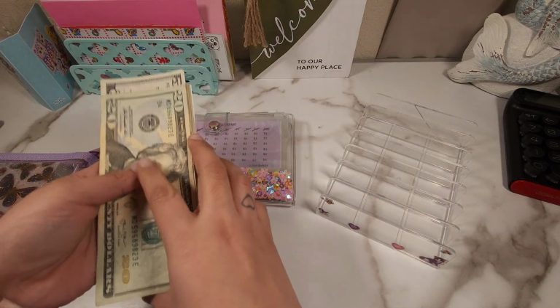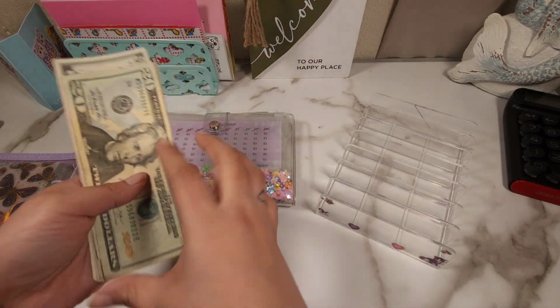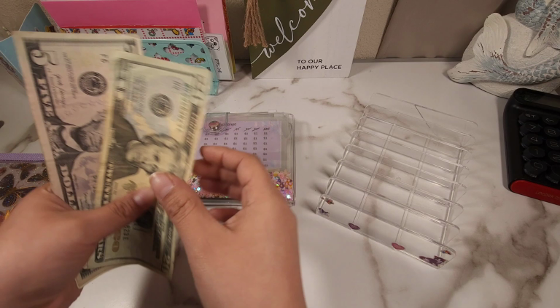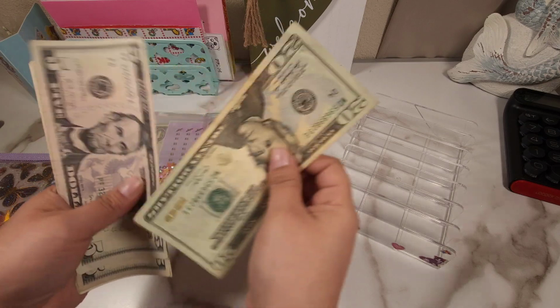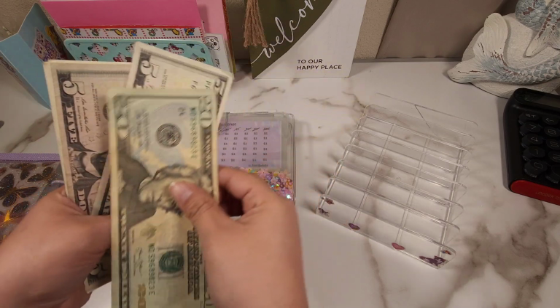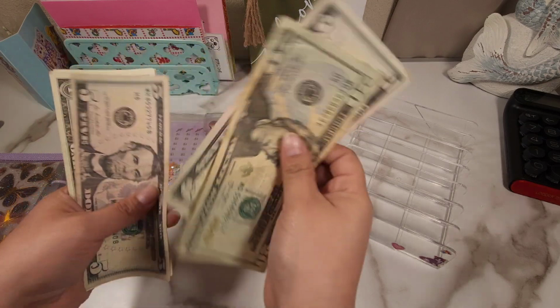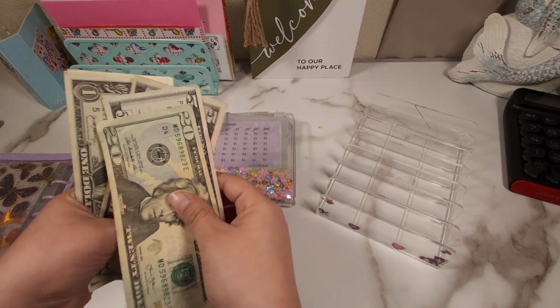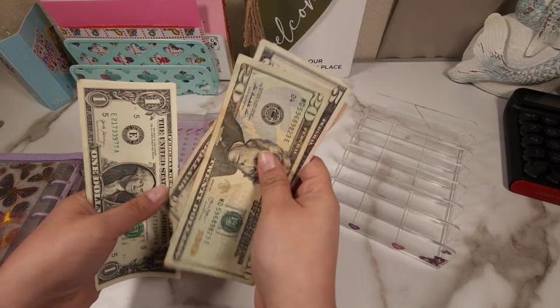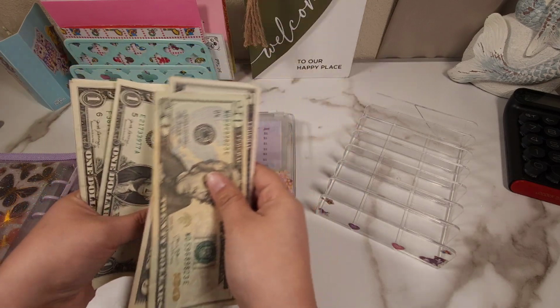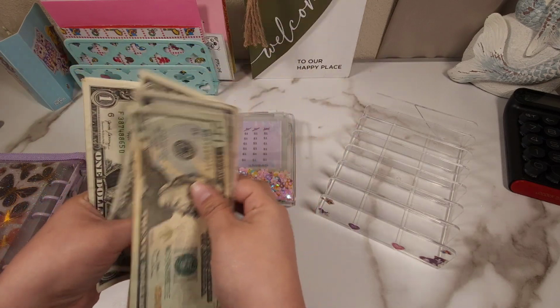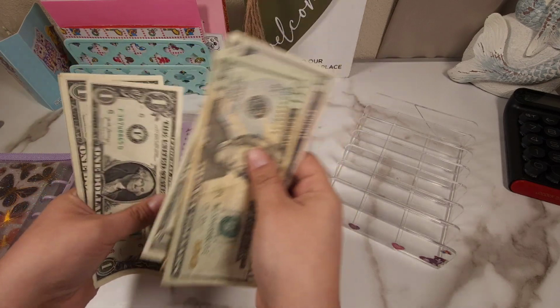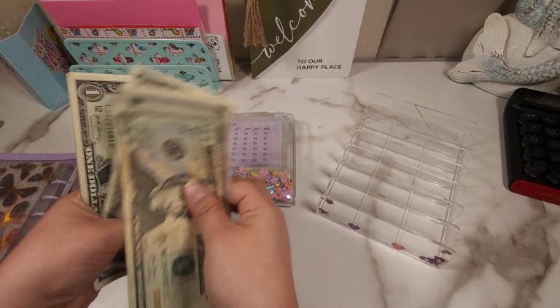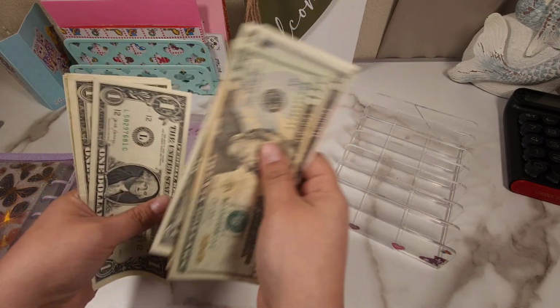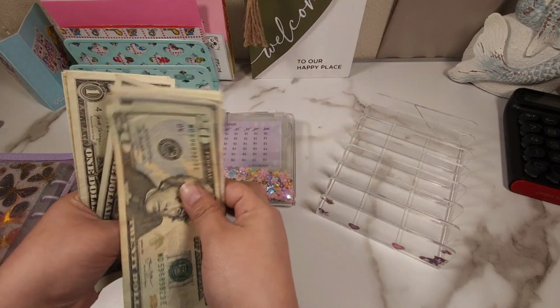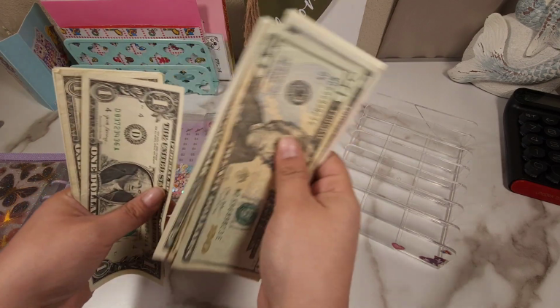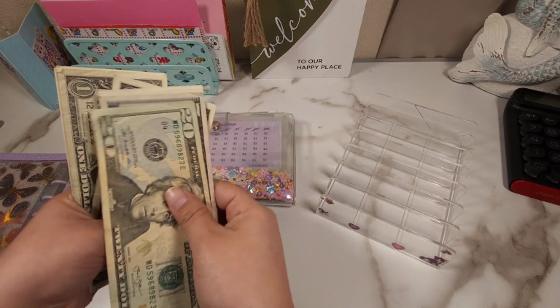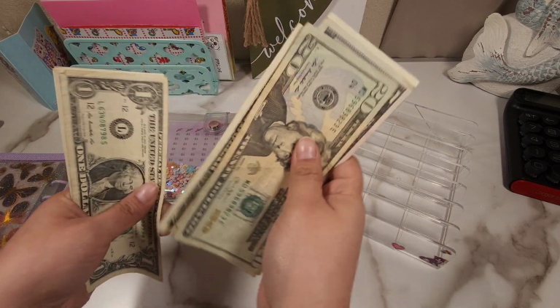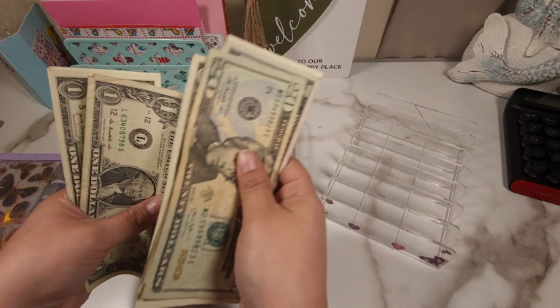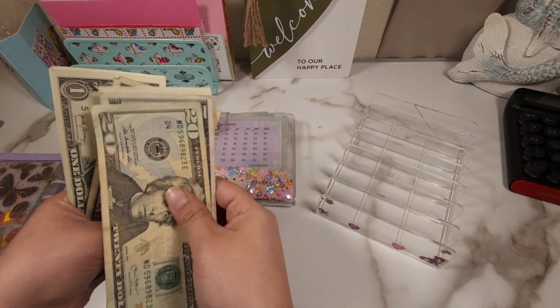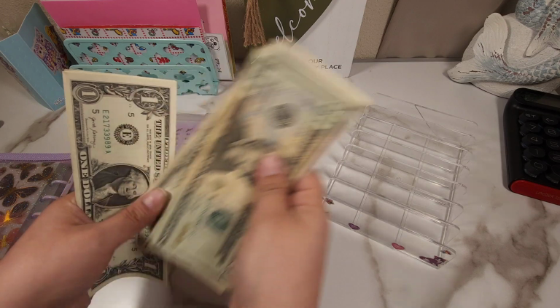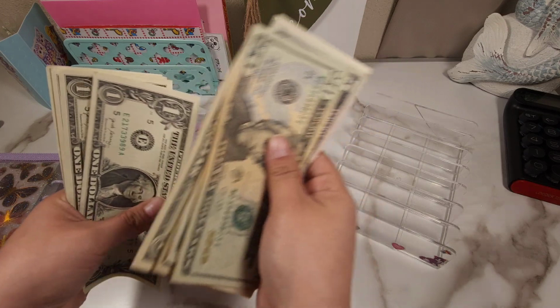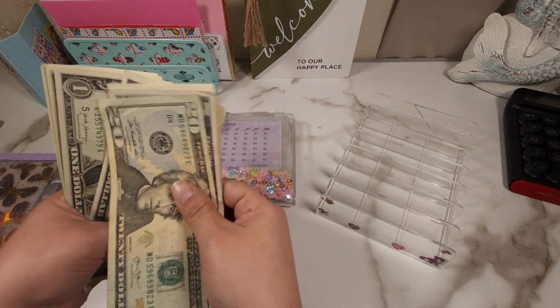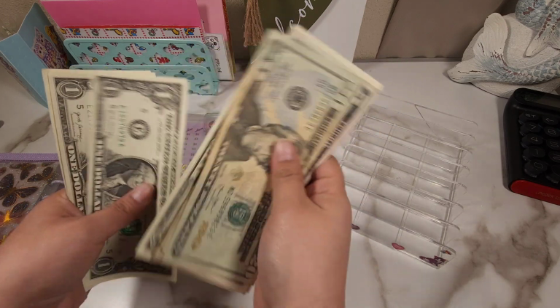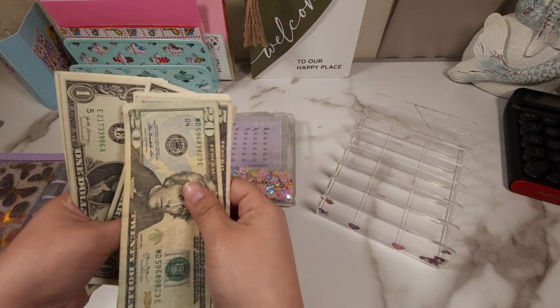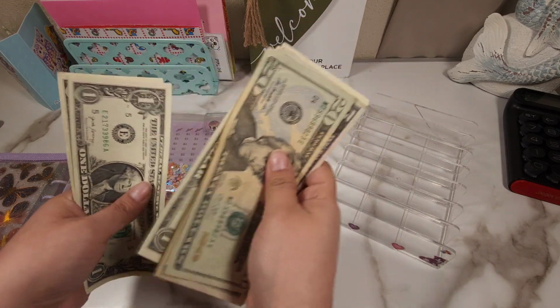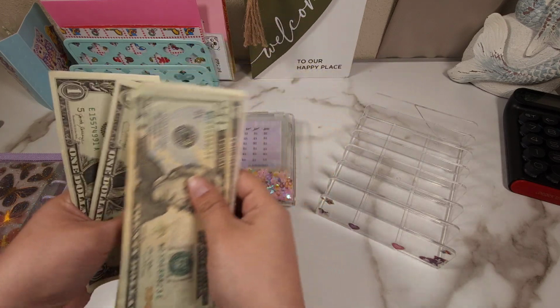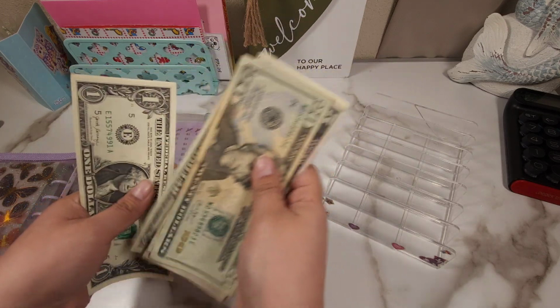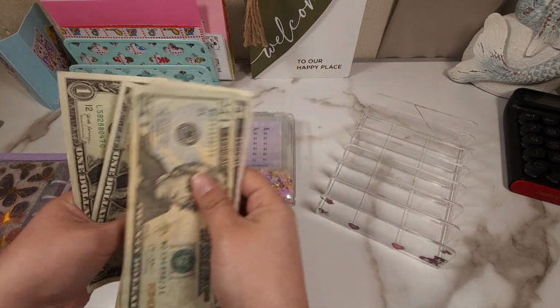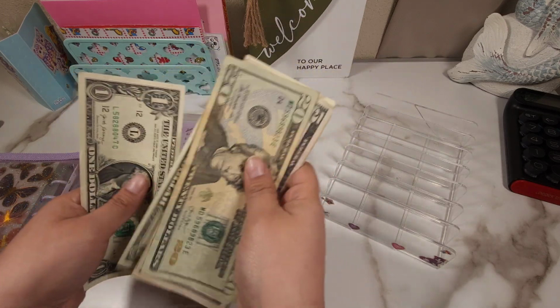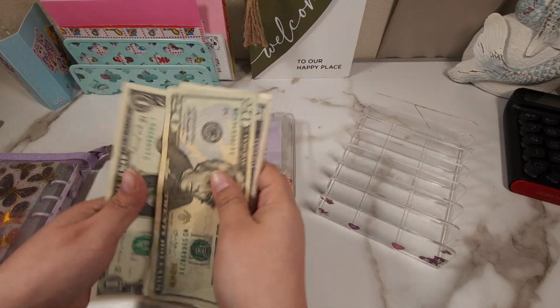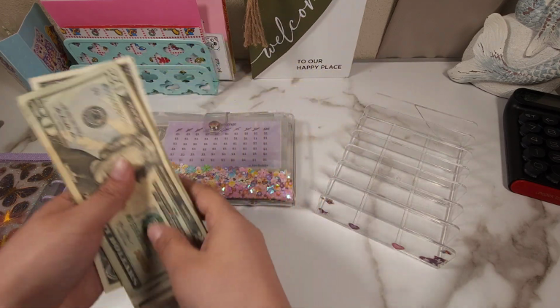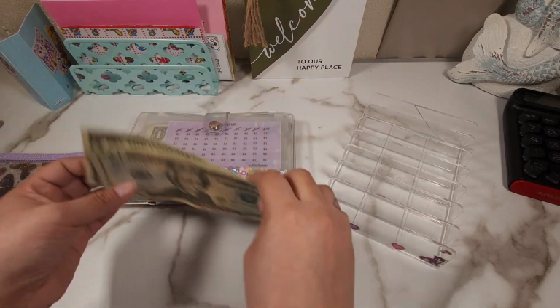So we have 20, 25, 30, 31, 32, 33, 34, 35, 36, 37, 38, 39, and 40.